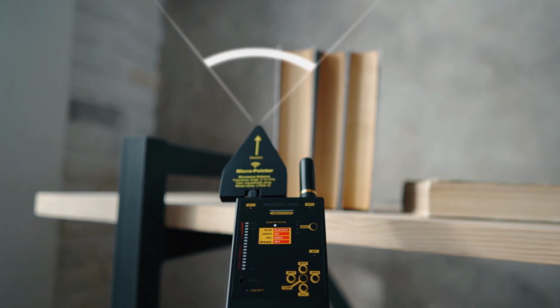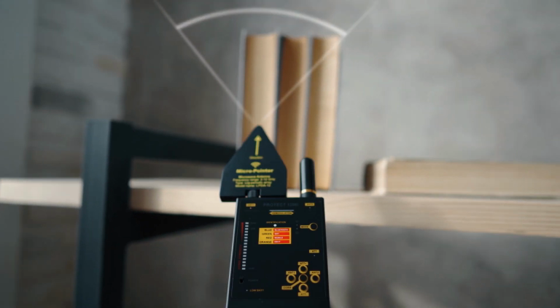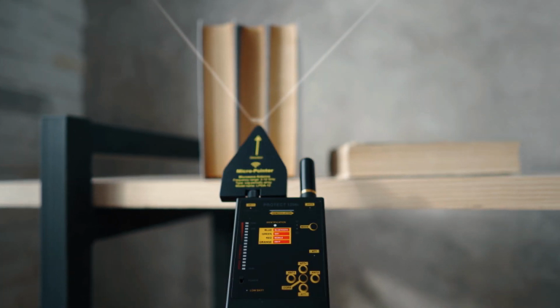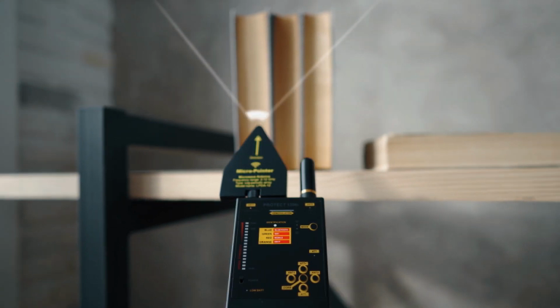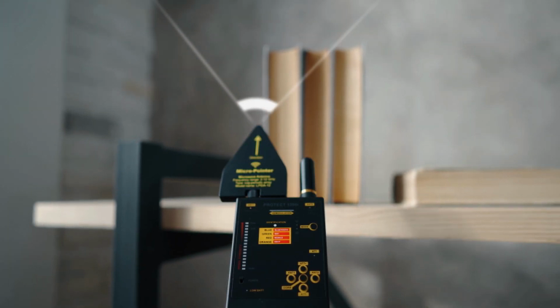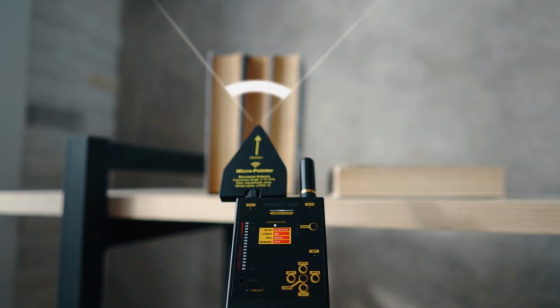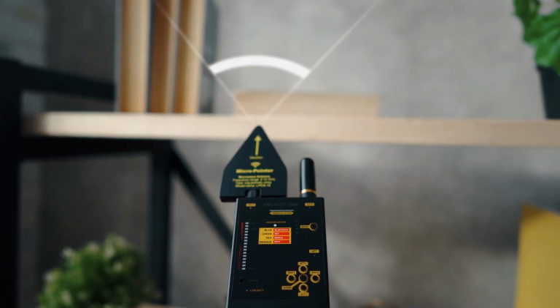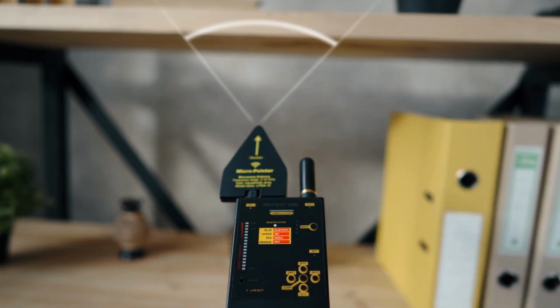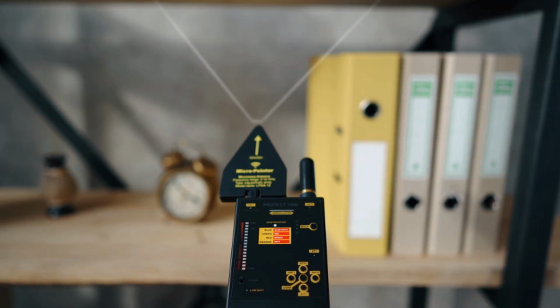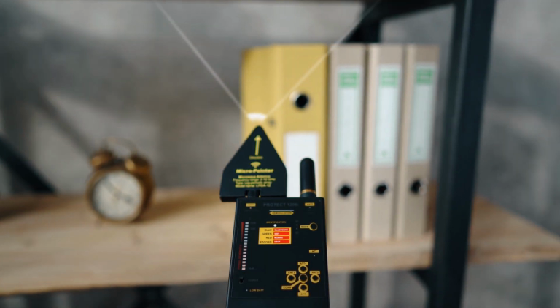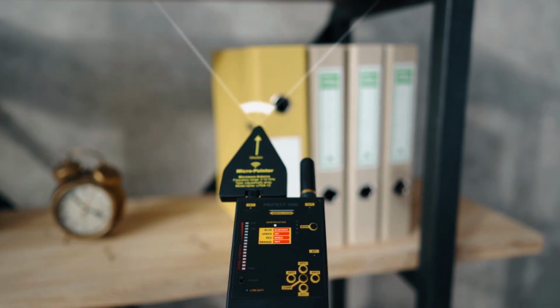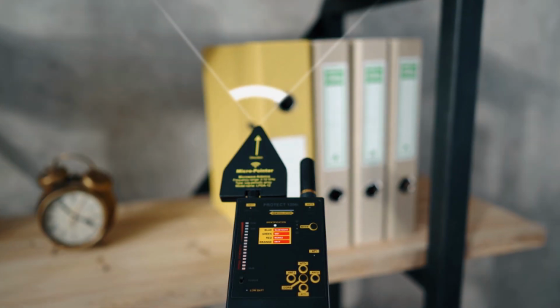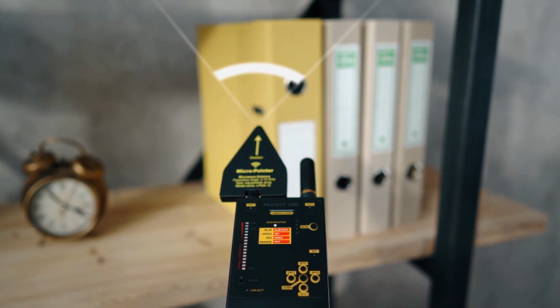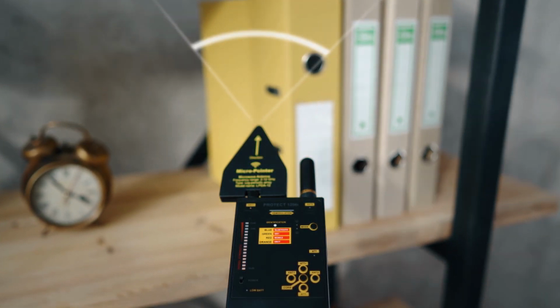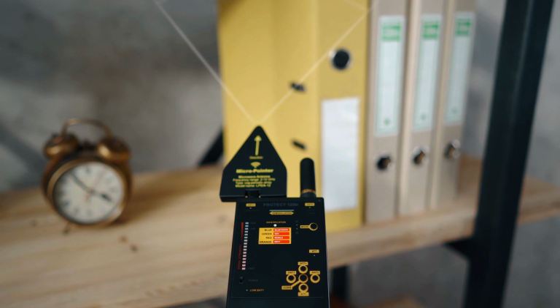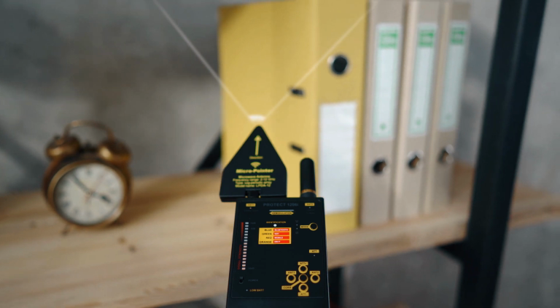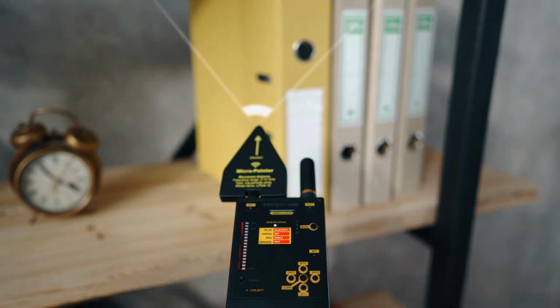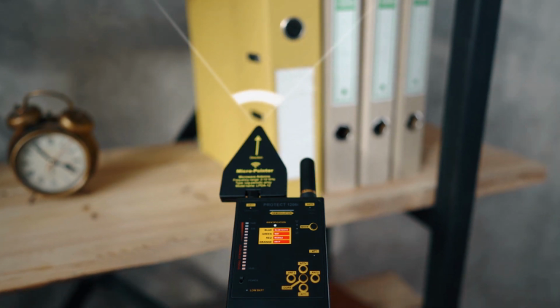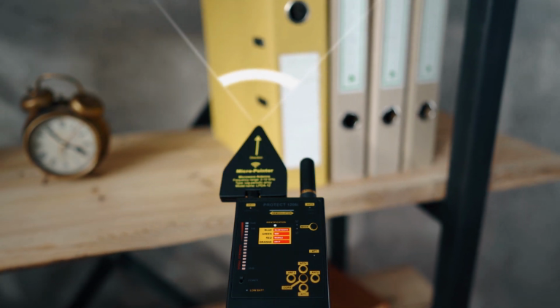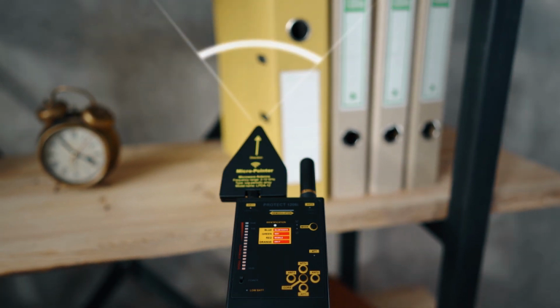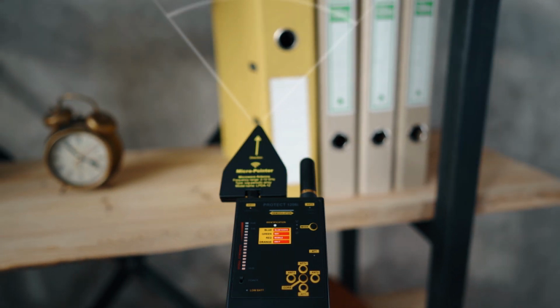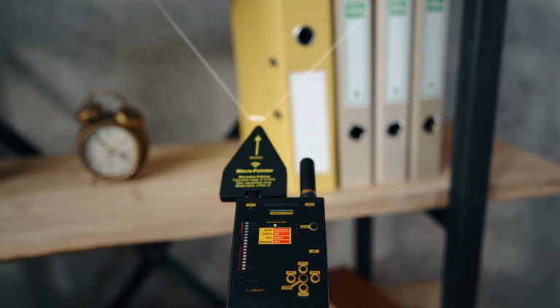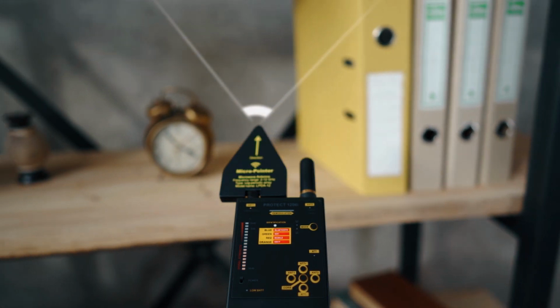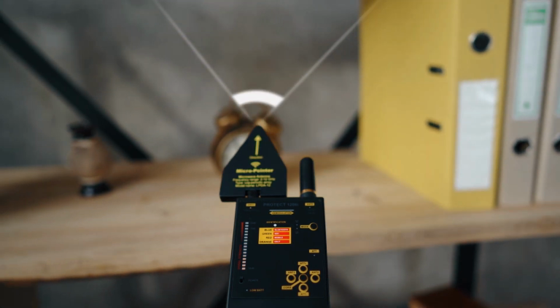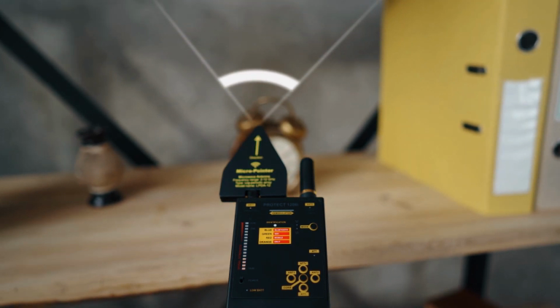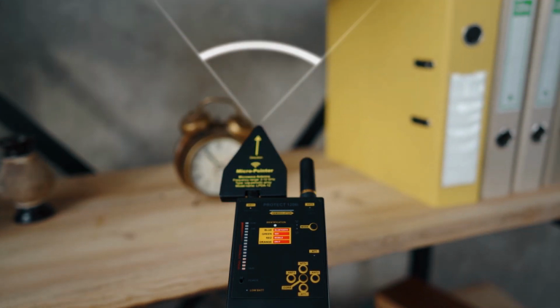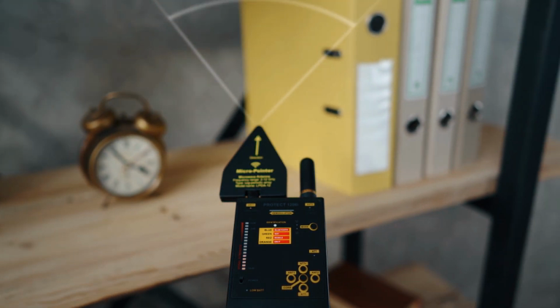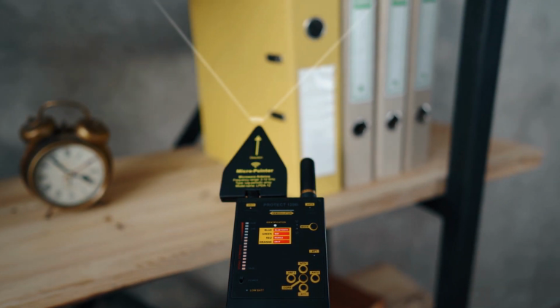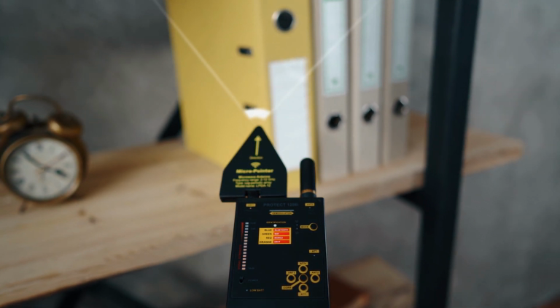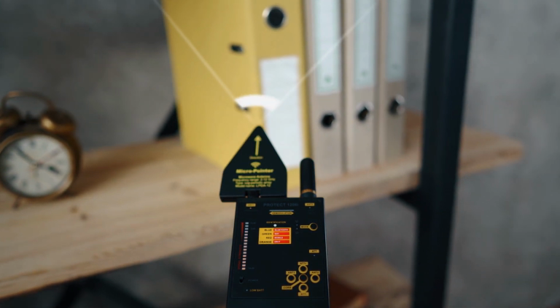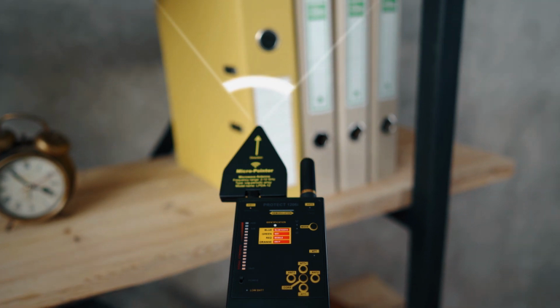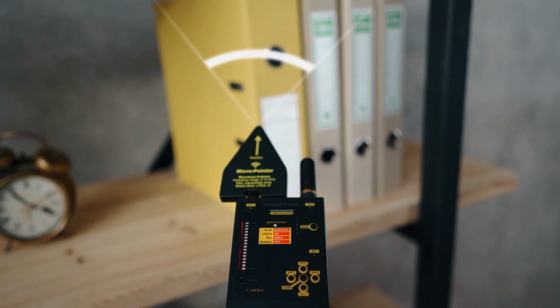Therefore, it is possible to use the micro-pointer antenna in the Antenna 1 socket for an additional search, instead of the Antenna 2 socket where it is as standard.